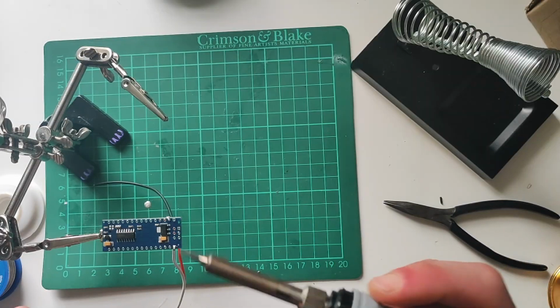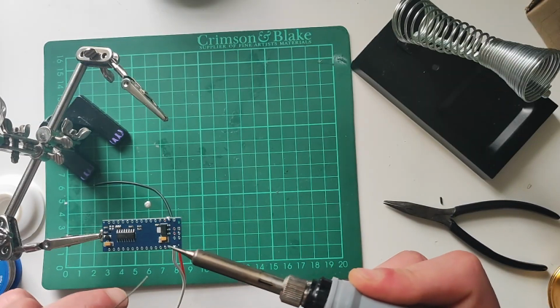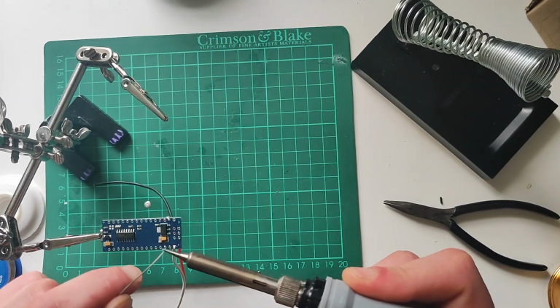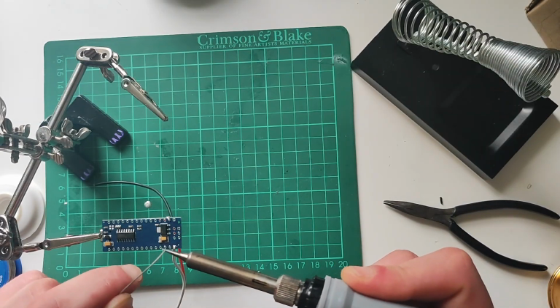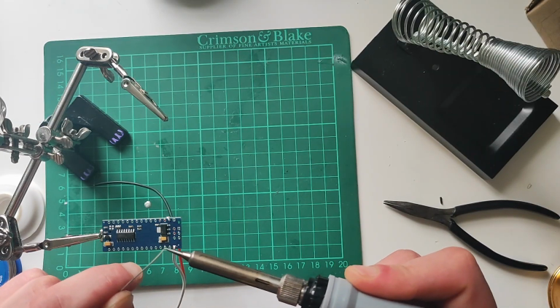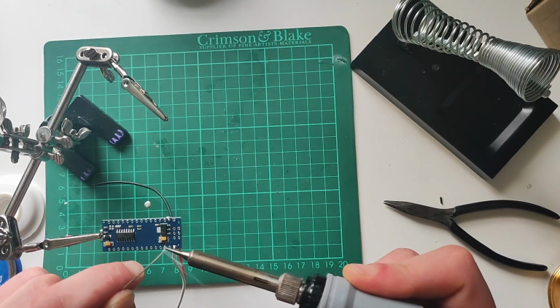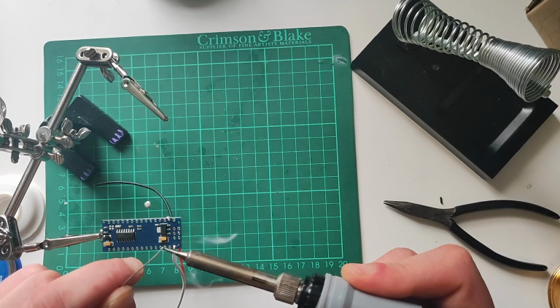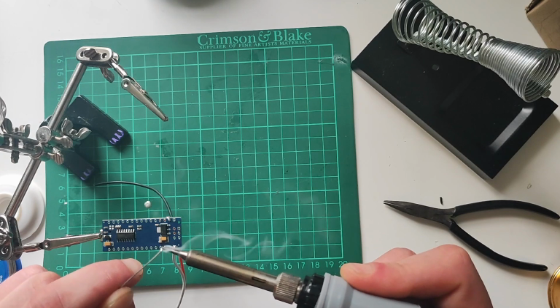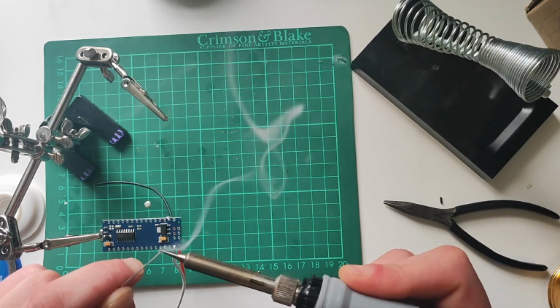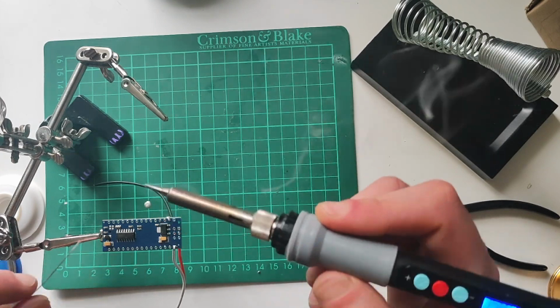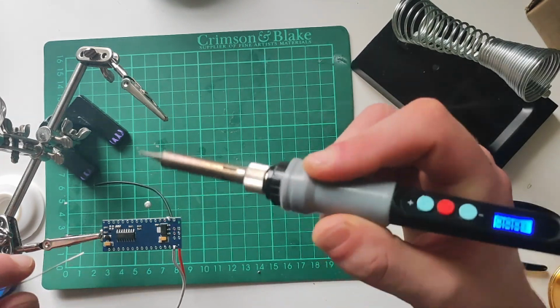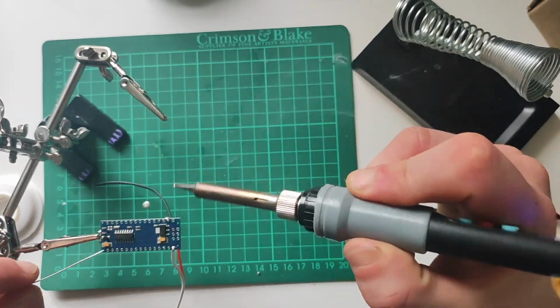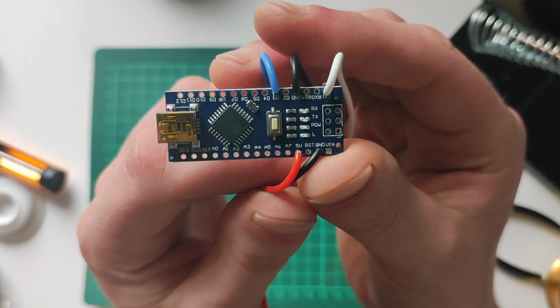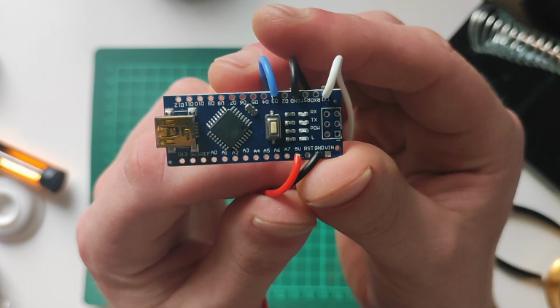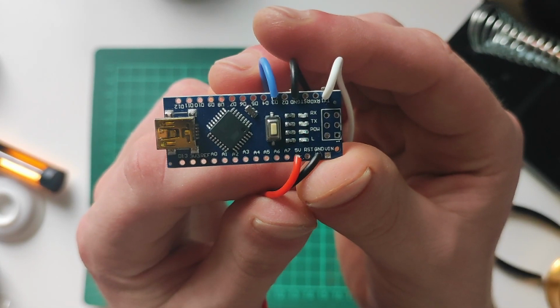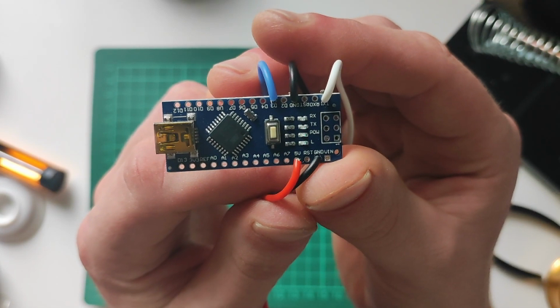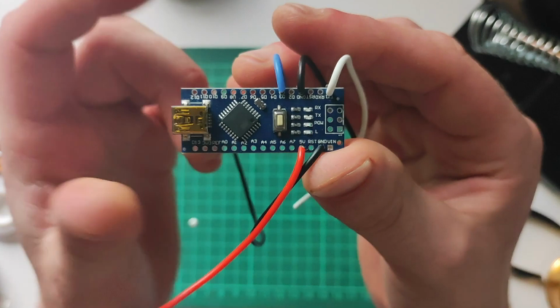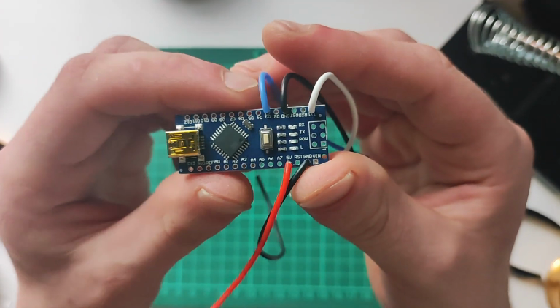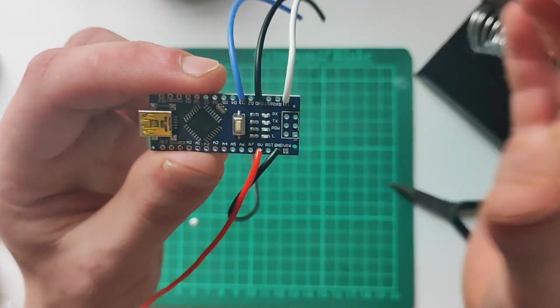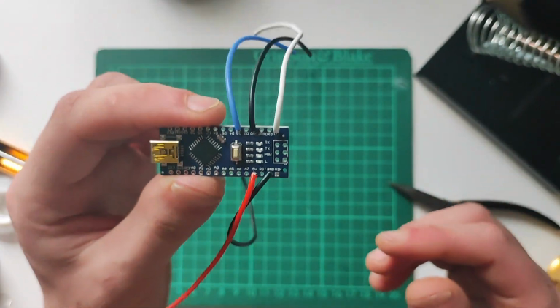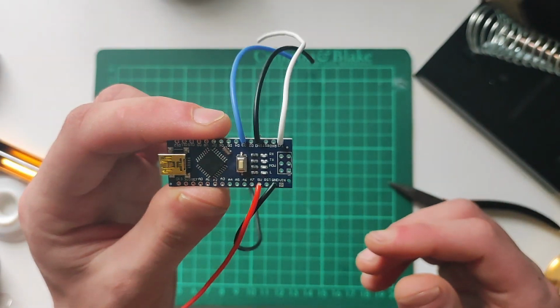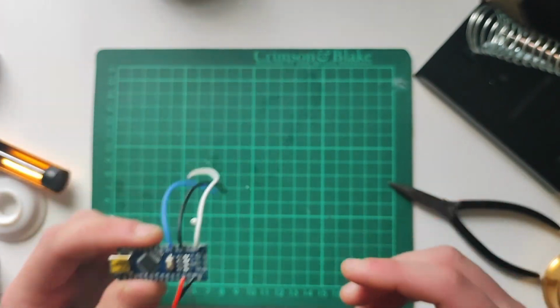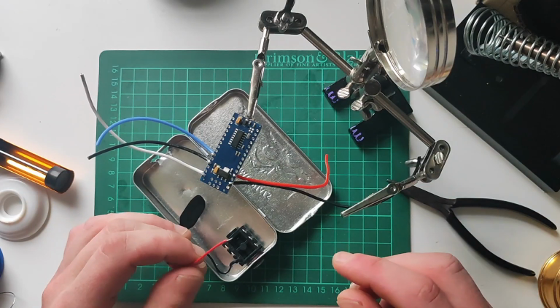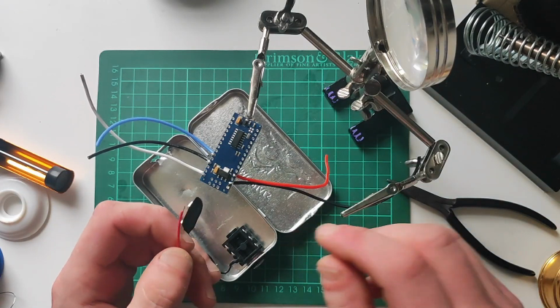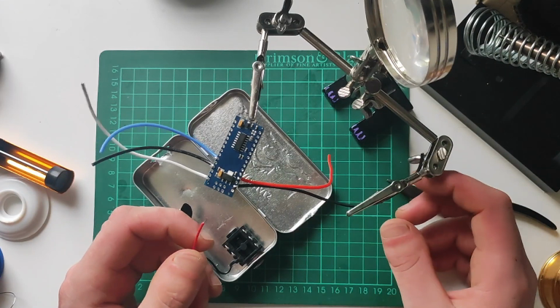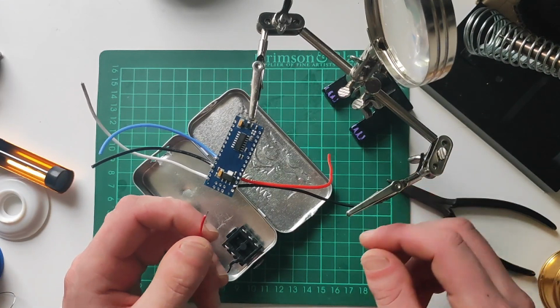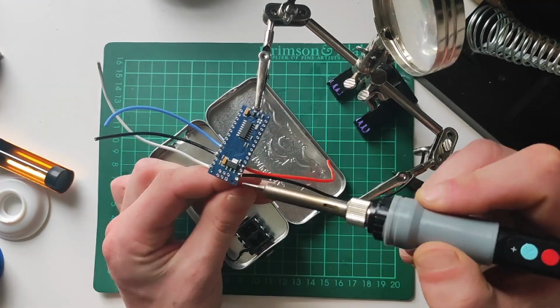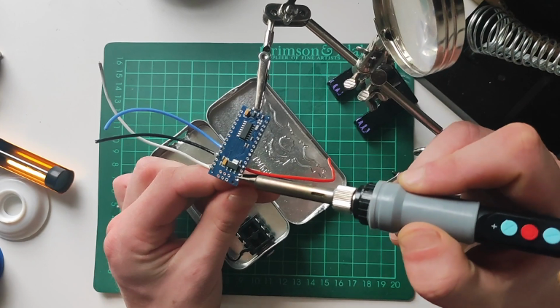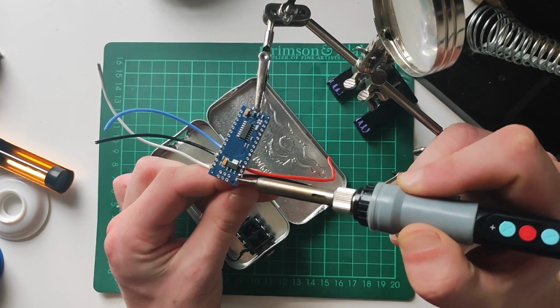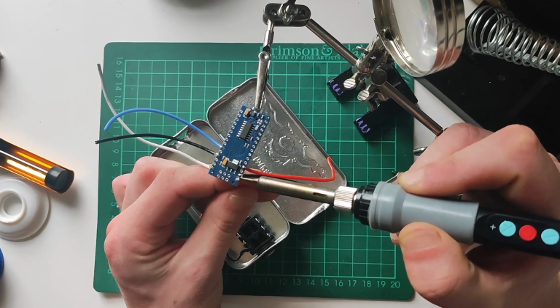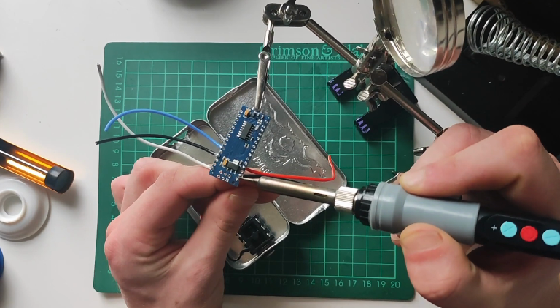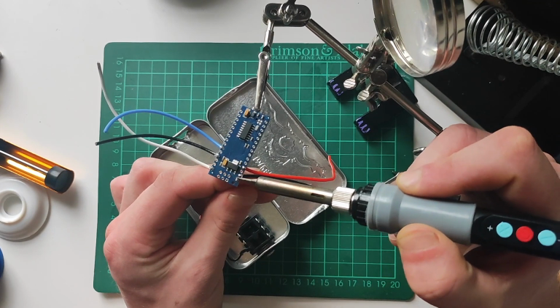We'll get the fiddly bit out of the way now by soldering all the wires that need to connect to the Arduino. I'll show you on the screen now where each one needs to go. You'll want to leave about a 5 inch tail on each of the wires. Next, solder the live wire from your battery socket to the VIN on your Arduino.